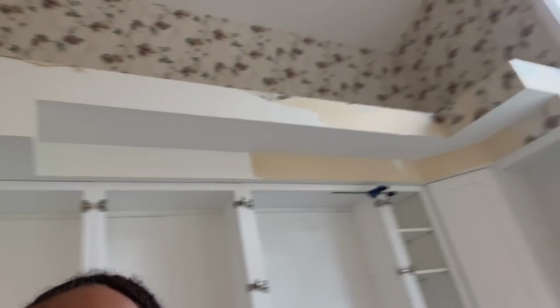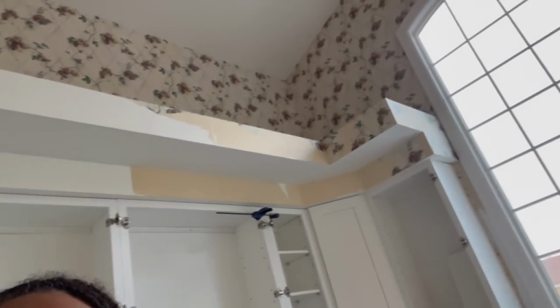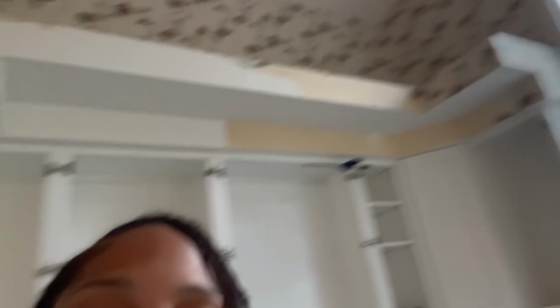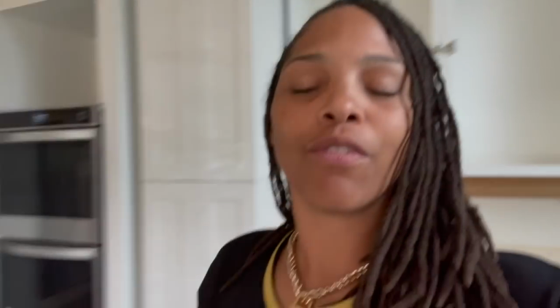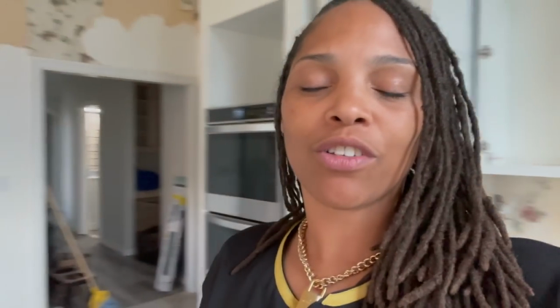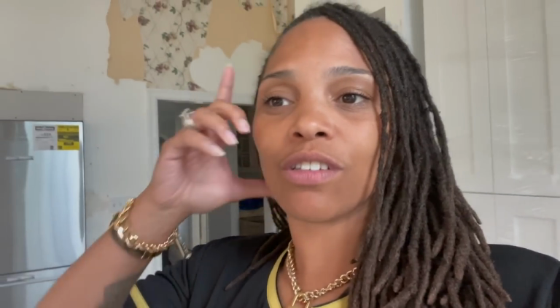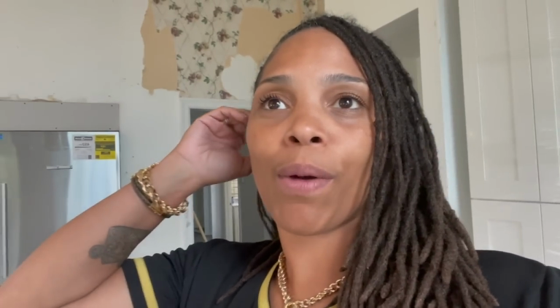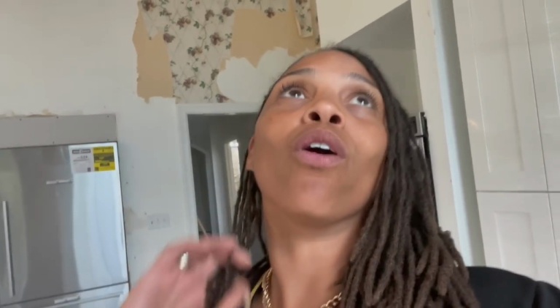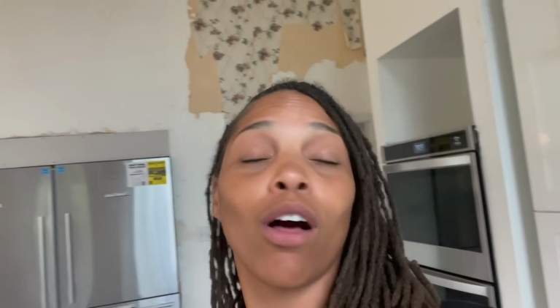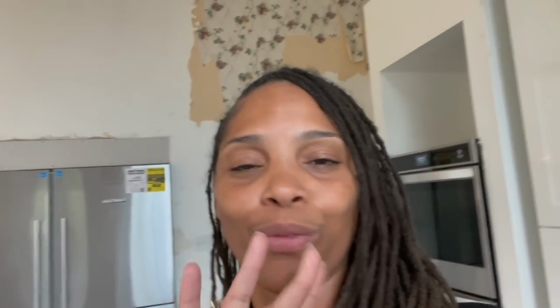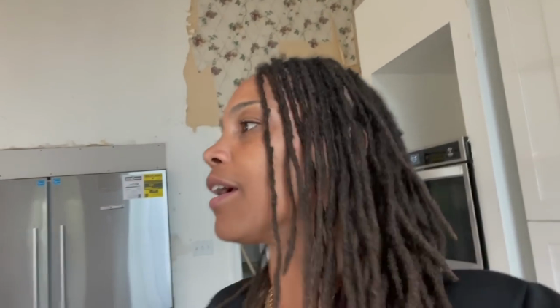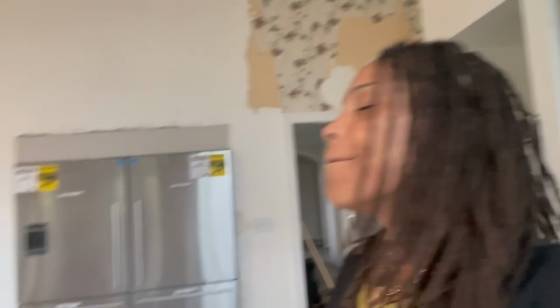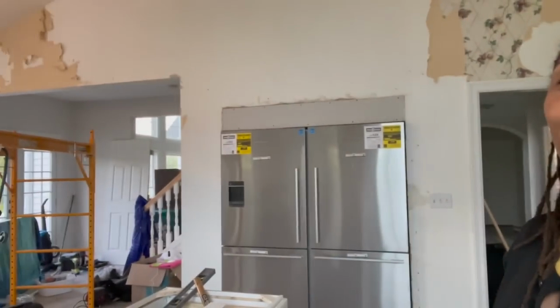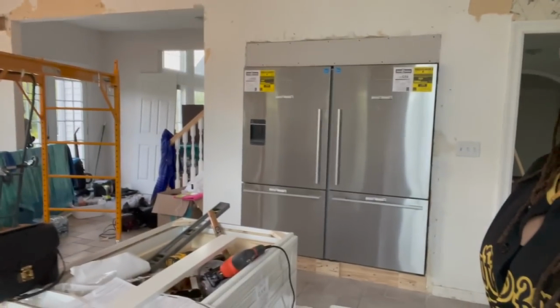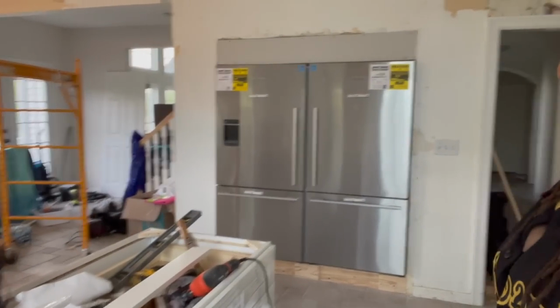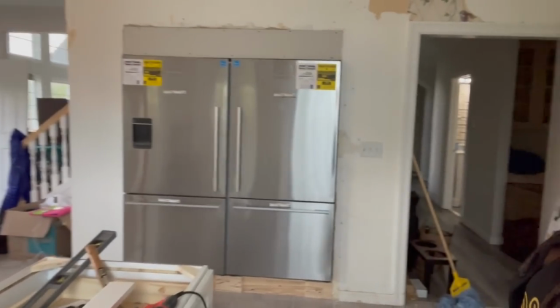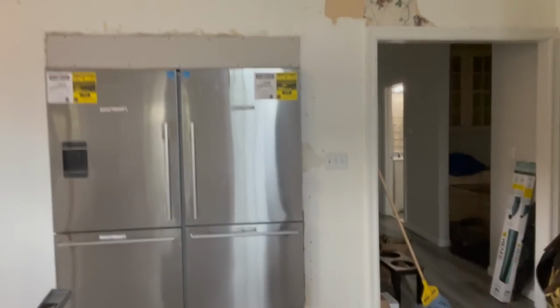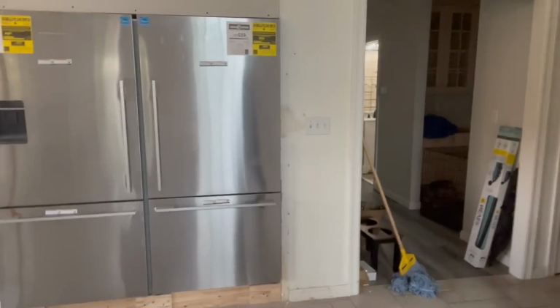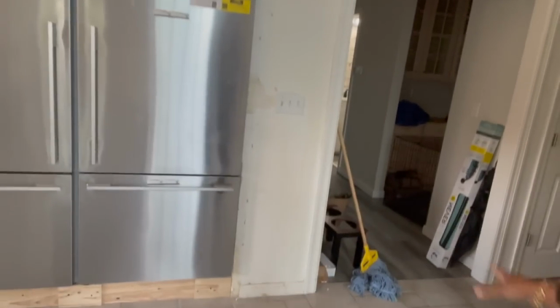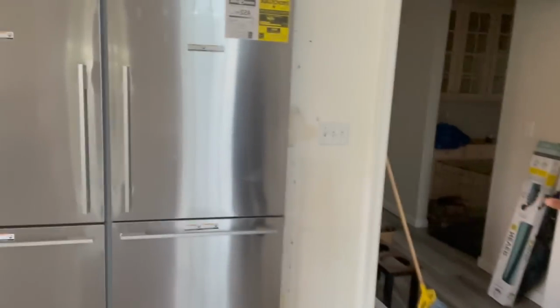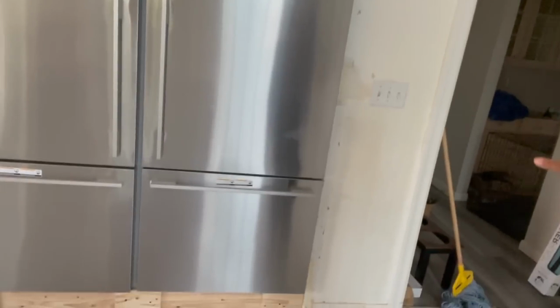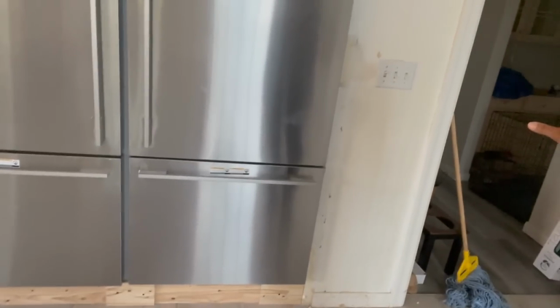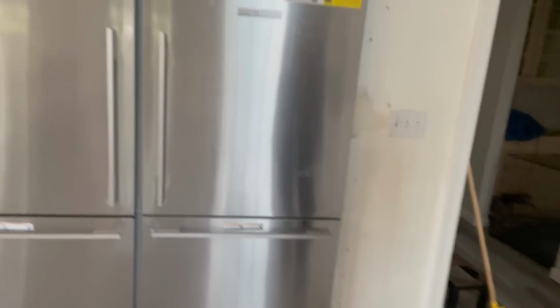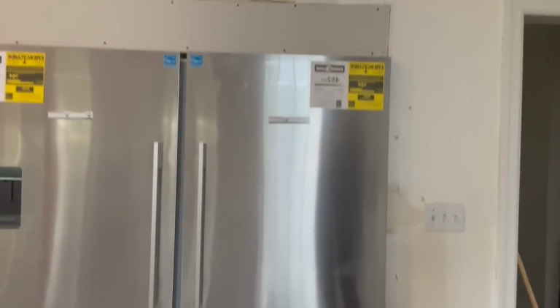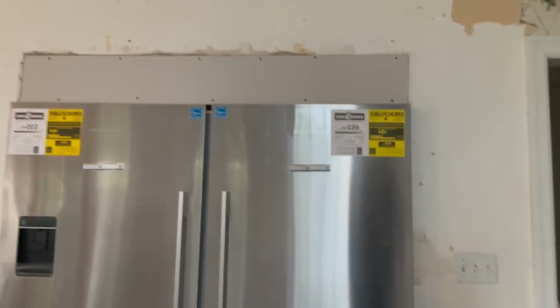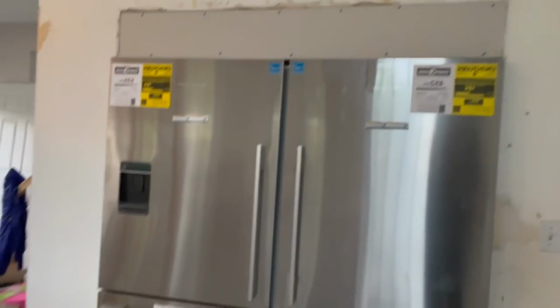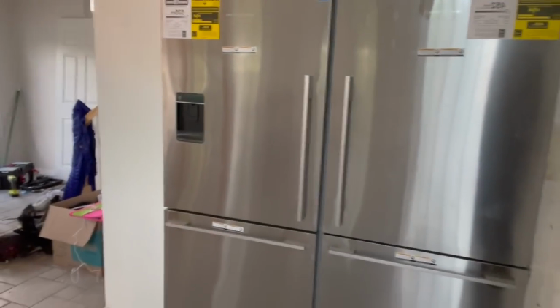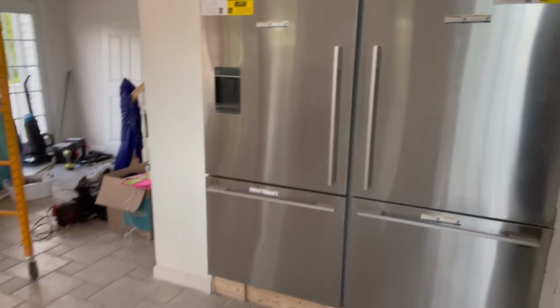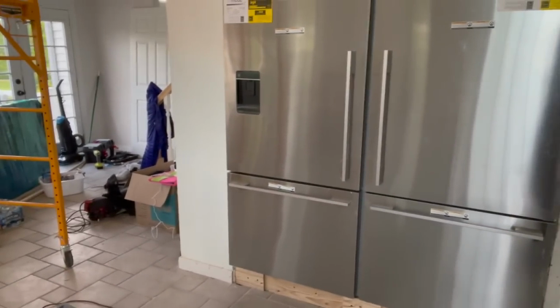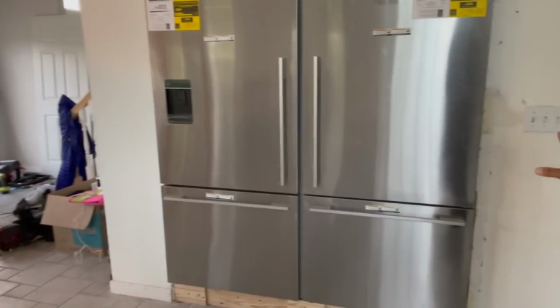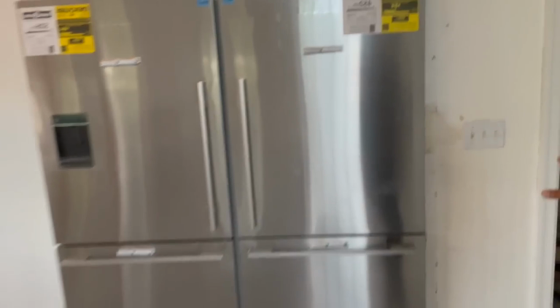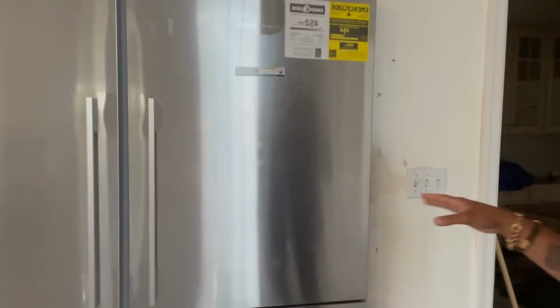It looked like they took some of it down, but very much so still wallpaper on the walls. We getting there. They're not done, but get into the refrigerator, y'all. Ain't that dope?